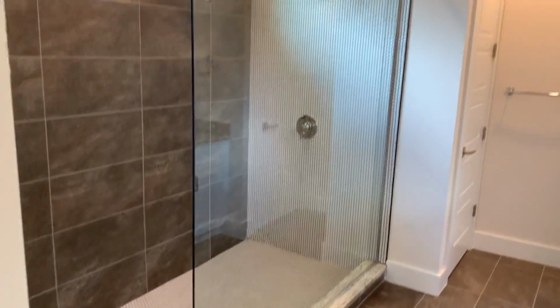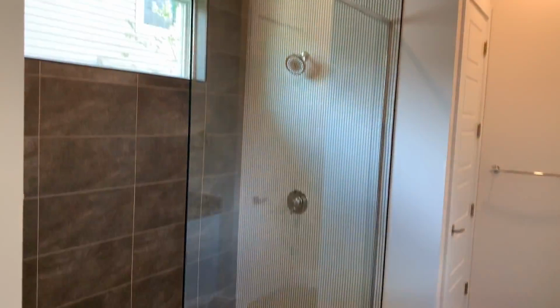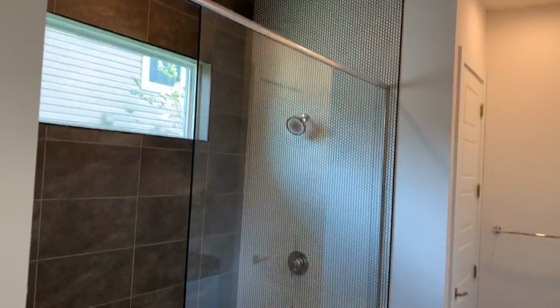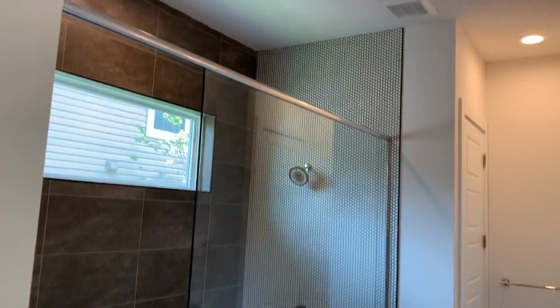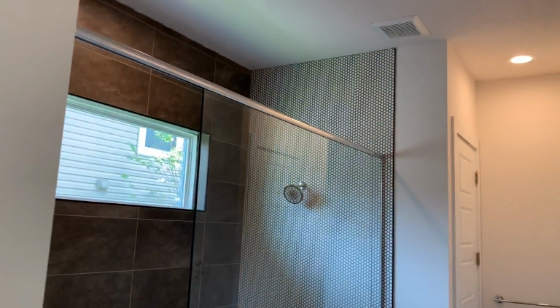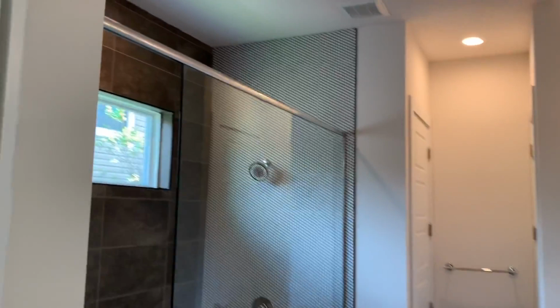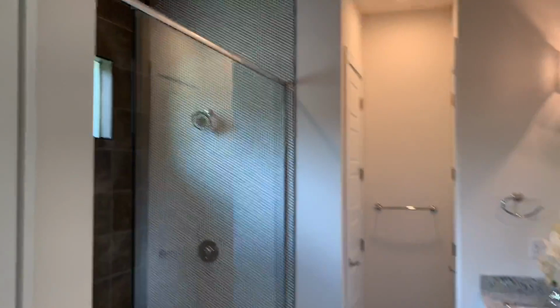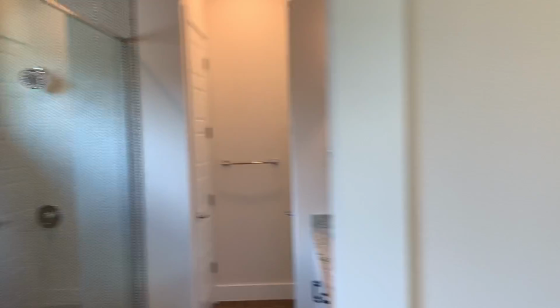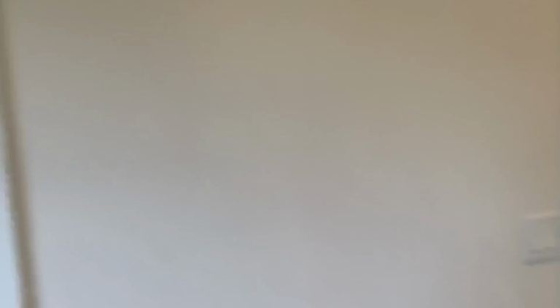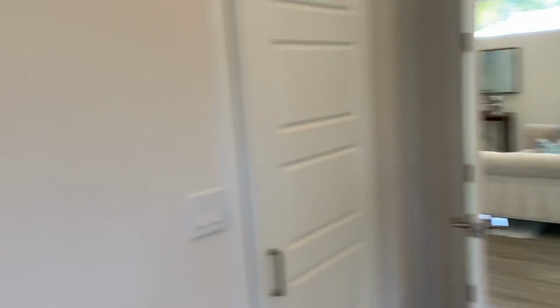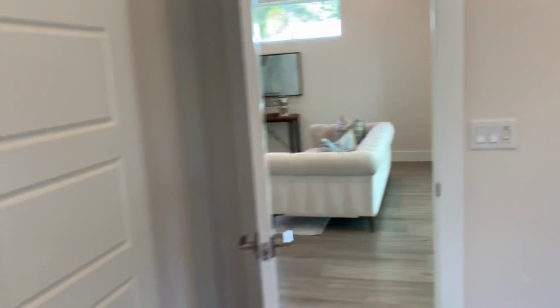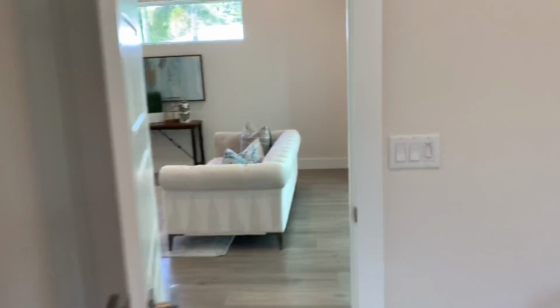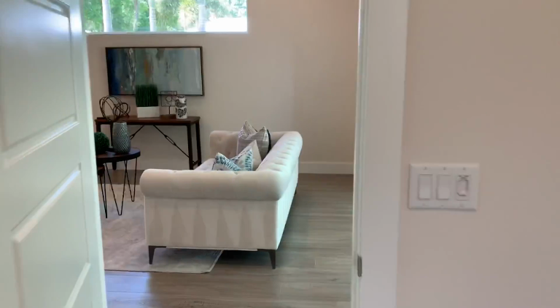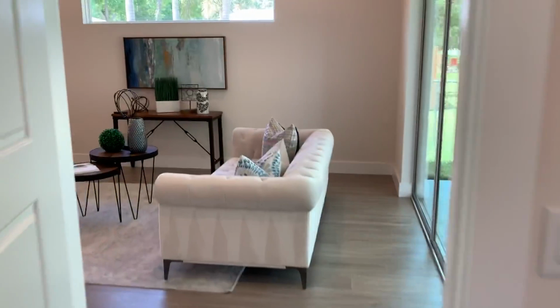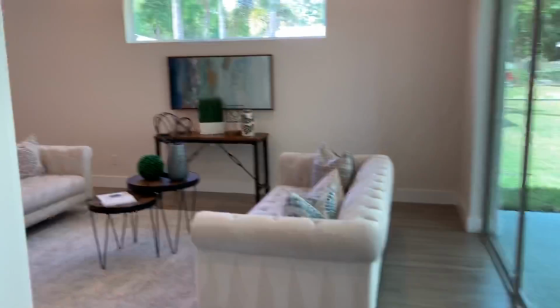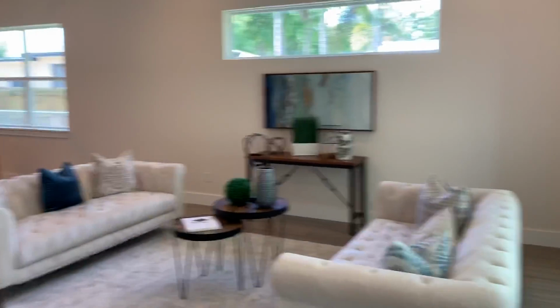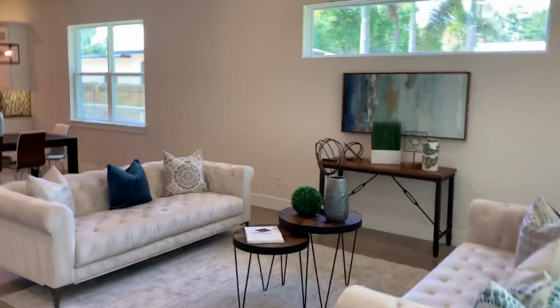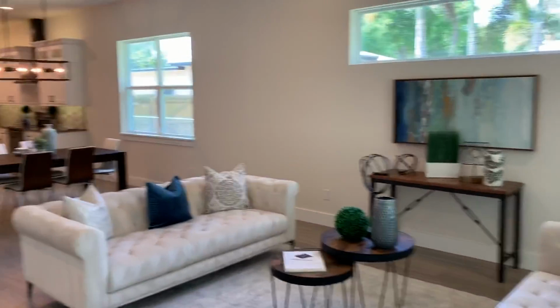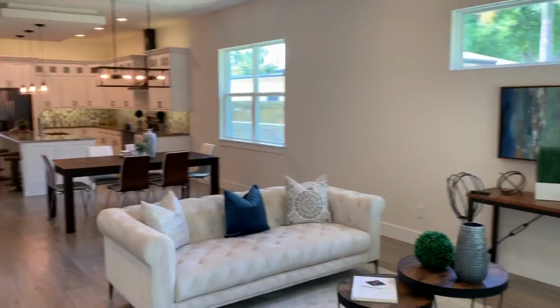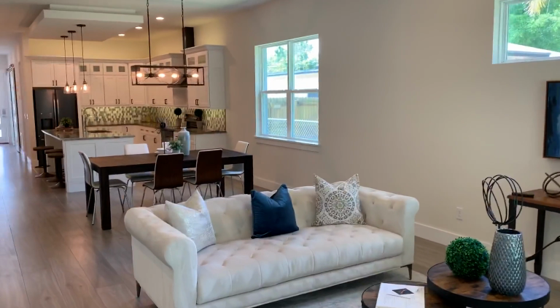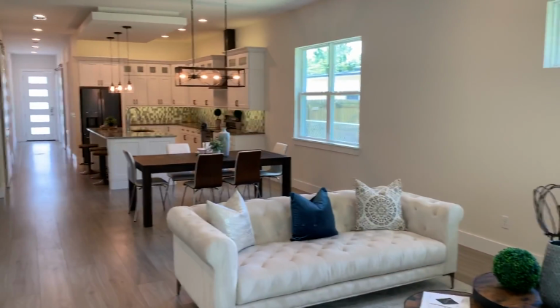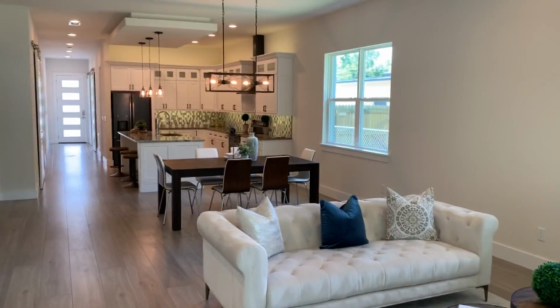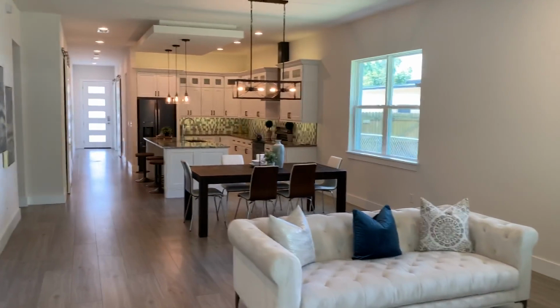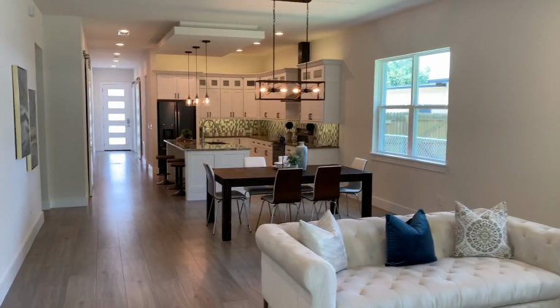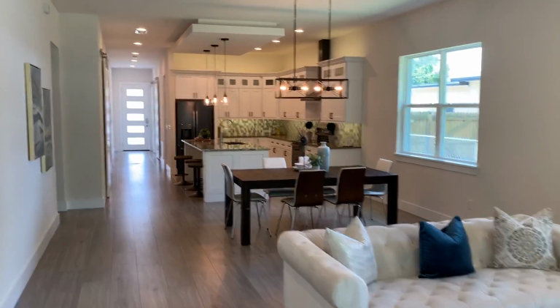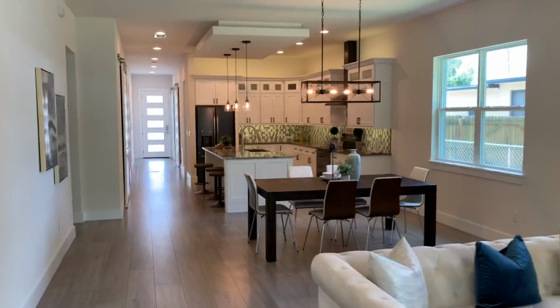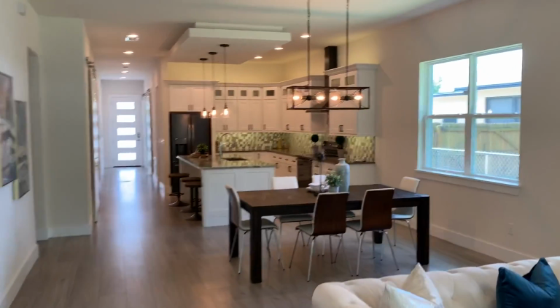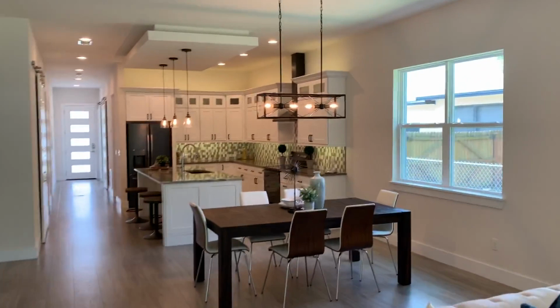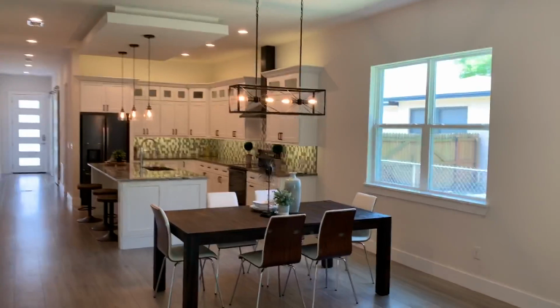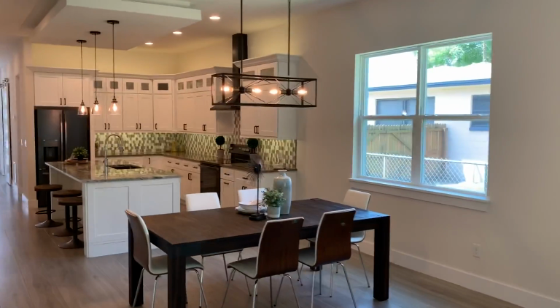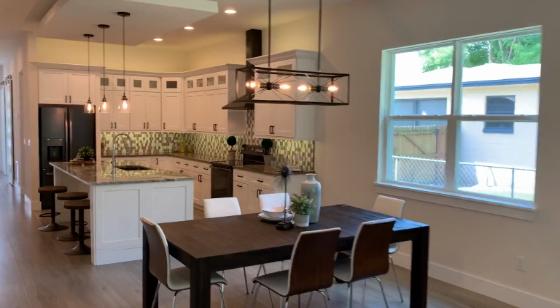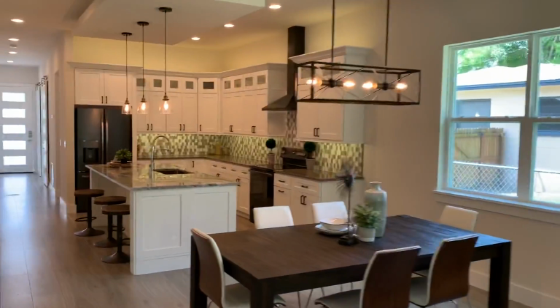So if you have any questions about this house, you can contact me. My name is Anthony Kusky with New Beginnings Real Estate Group, and I'm also one of the owners of the property. My number is 407-923-8890.